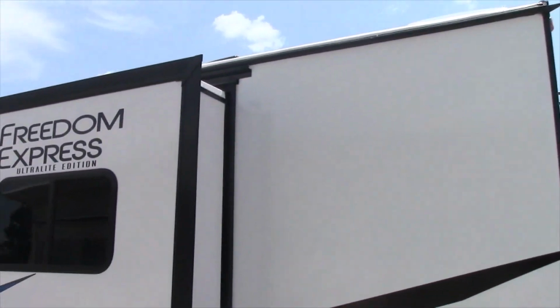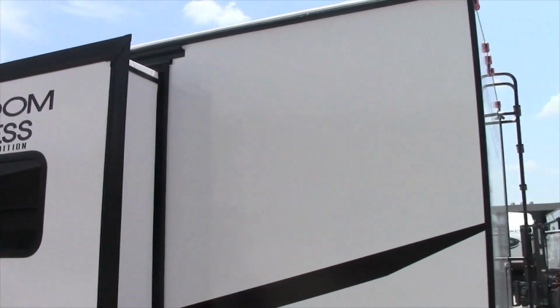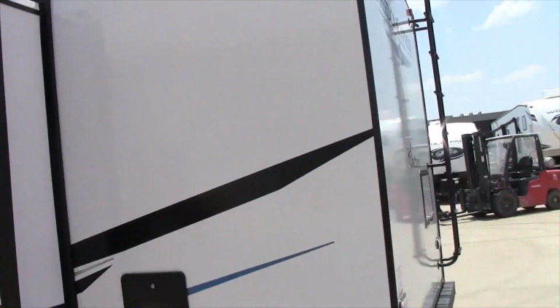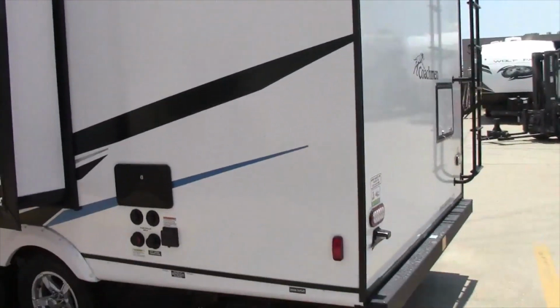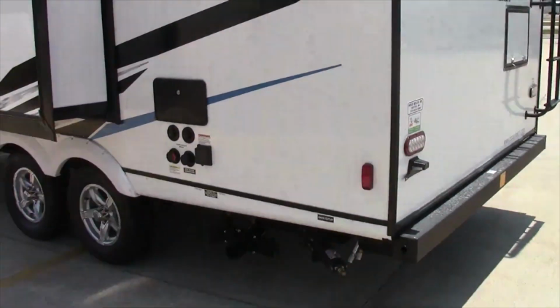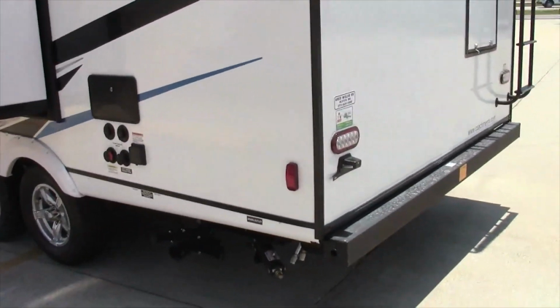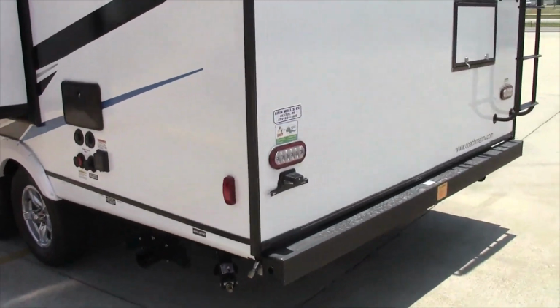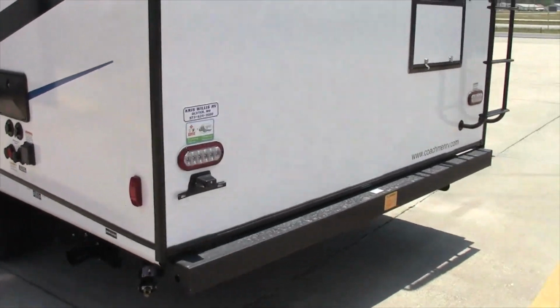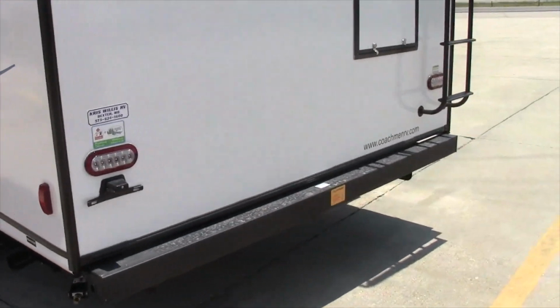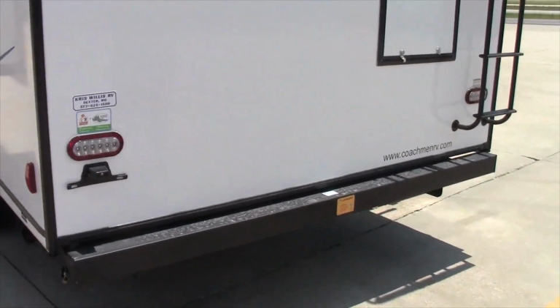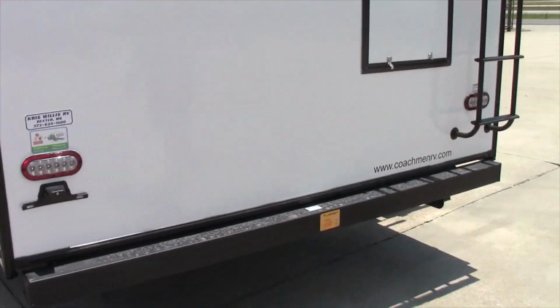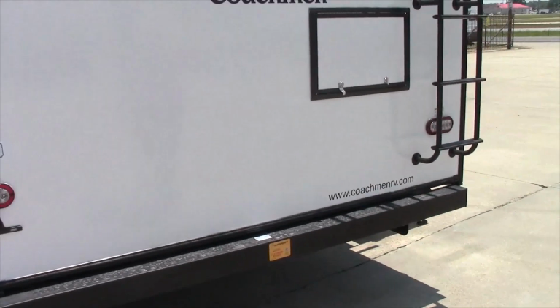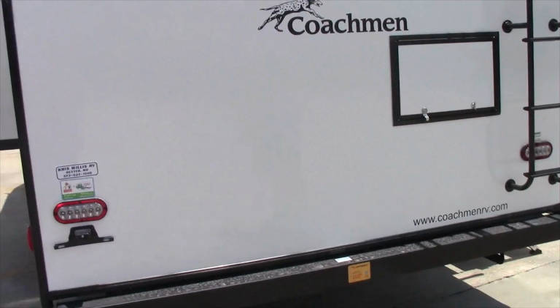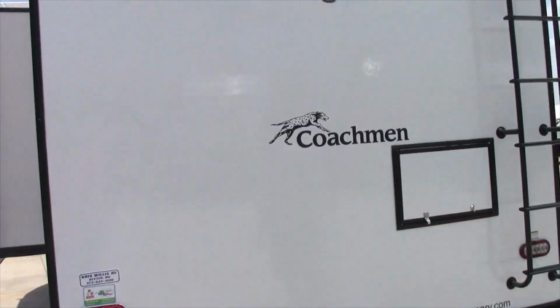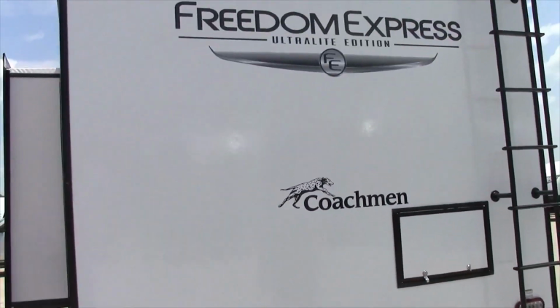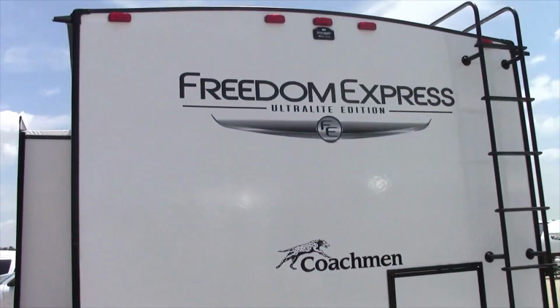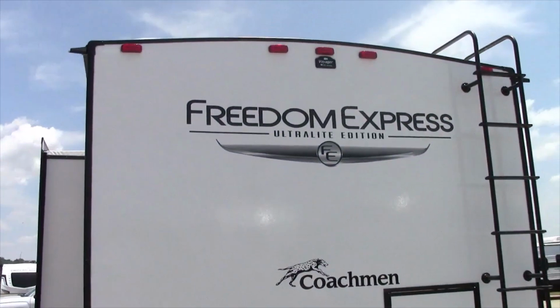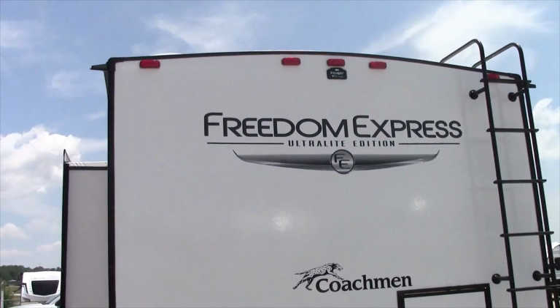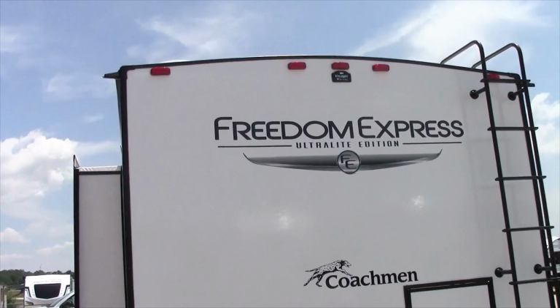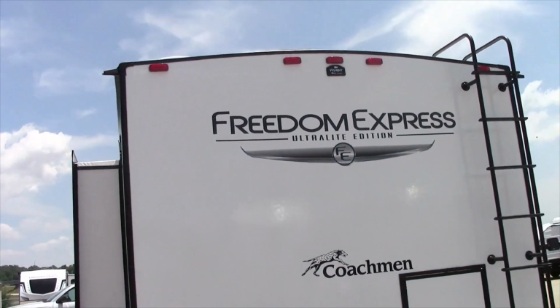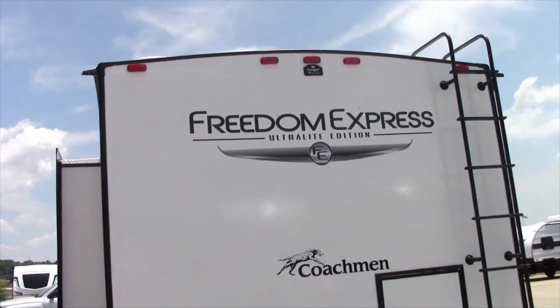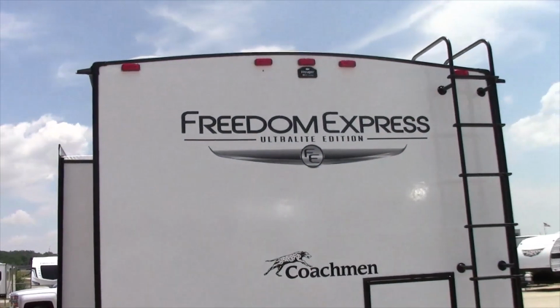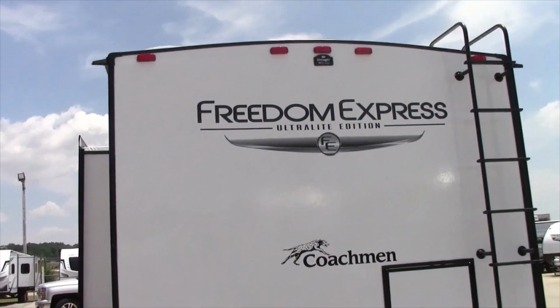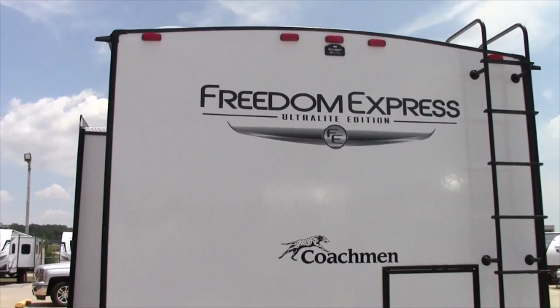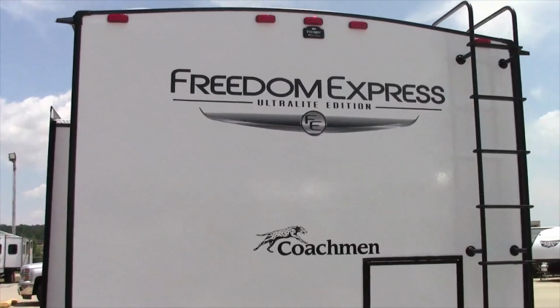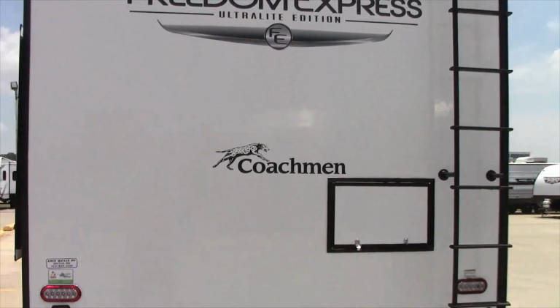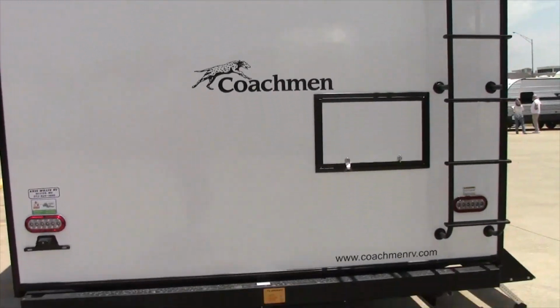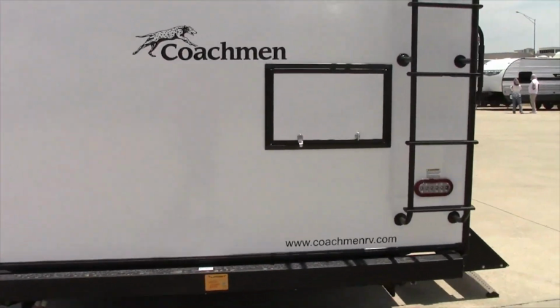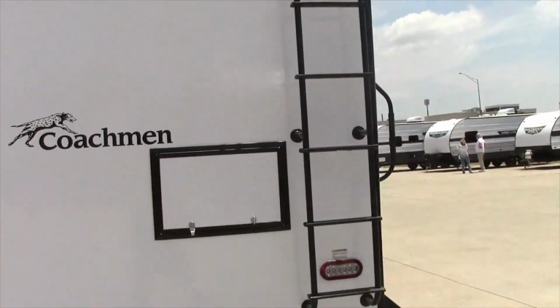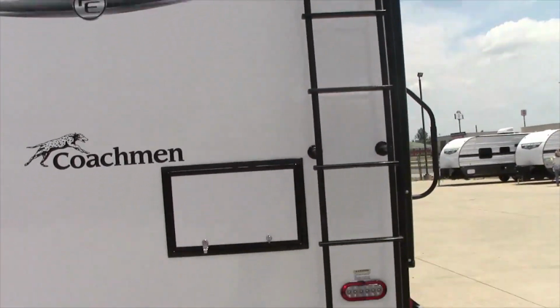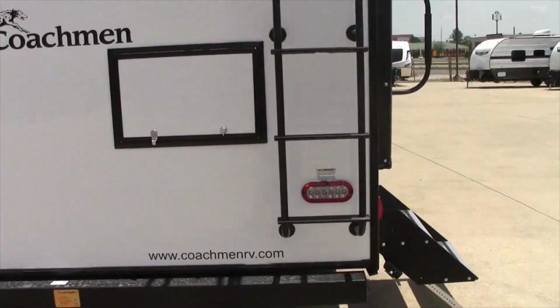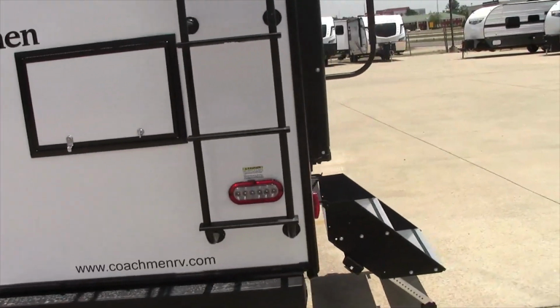Don't forget to like and follow us on Facebook and YouTube. This unit is already pre-packaged with the Voyager backup camera prep. It has the ladder, so it is a full walk-on roof.